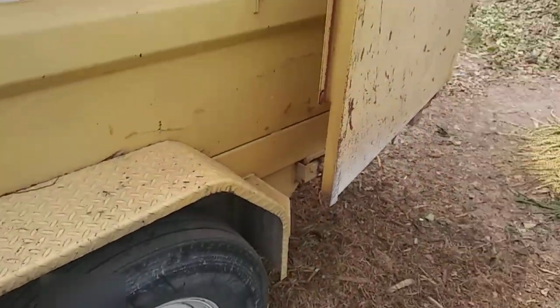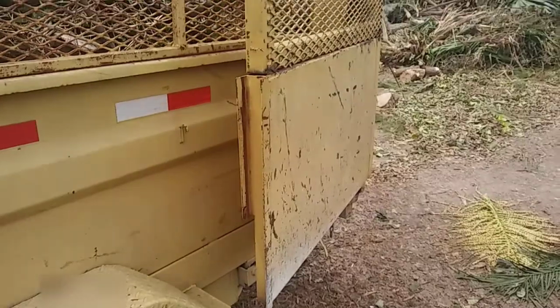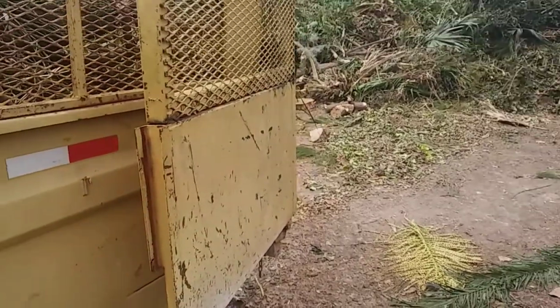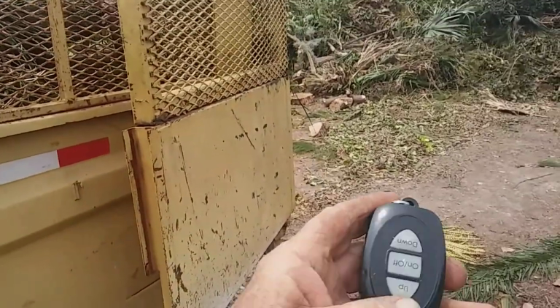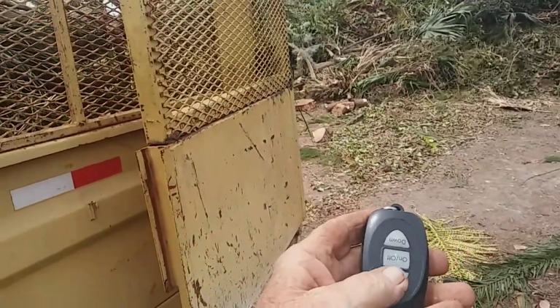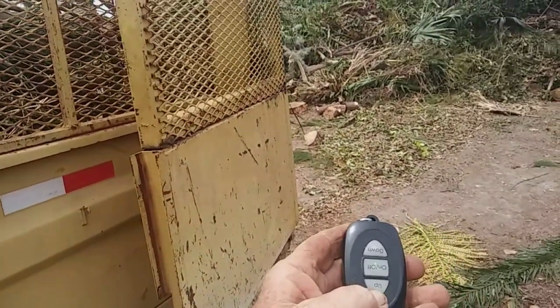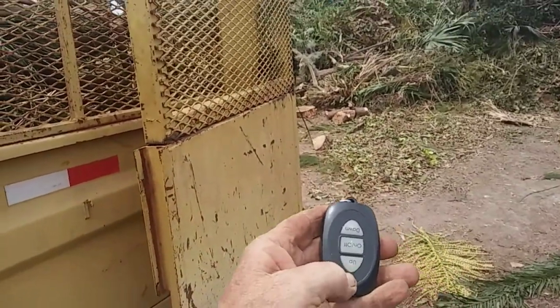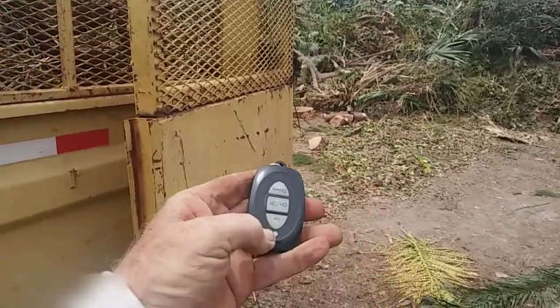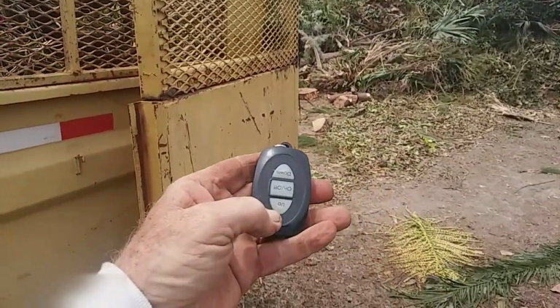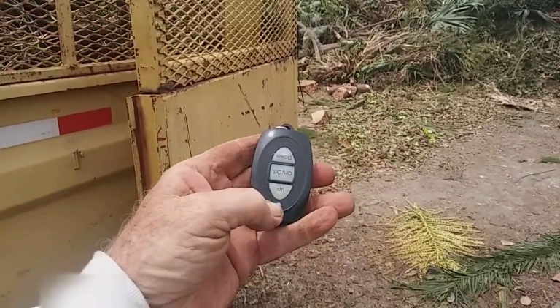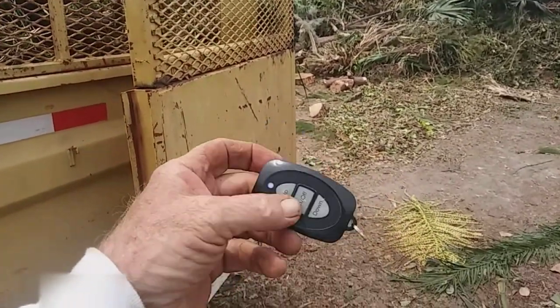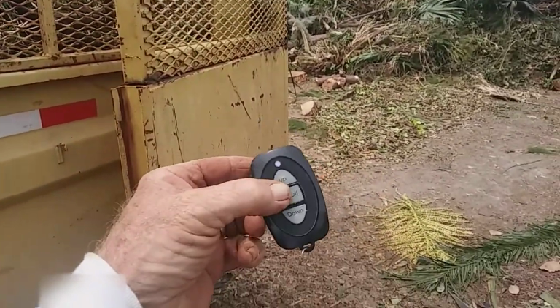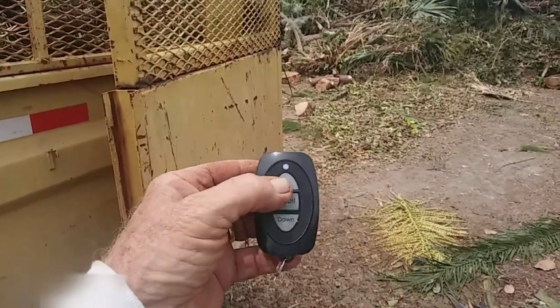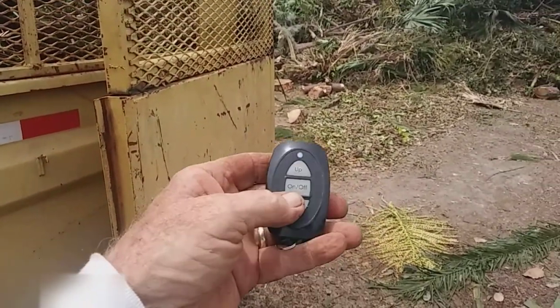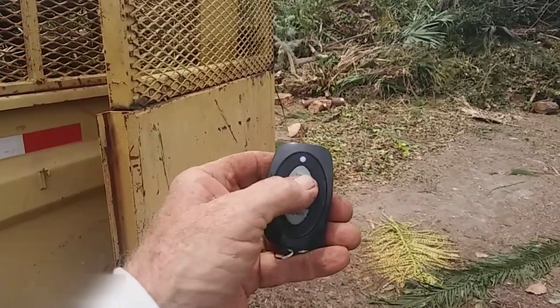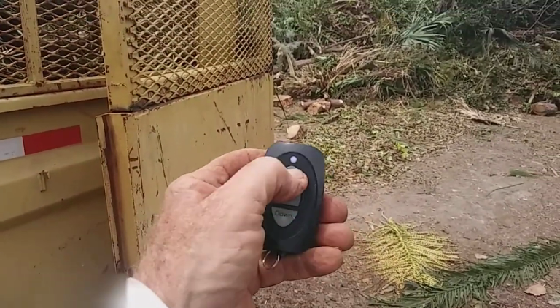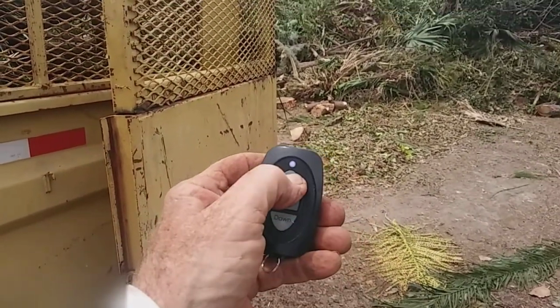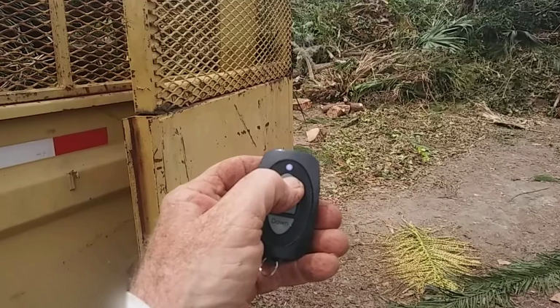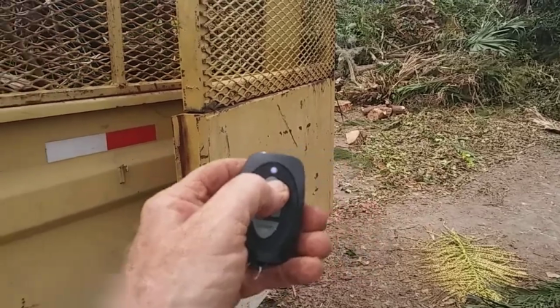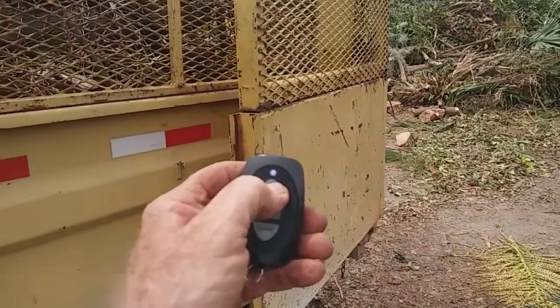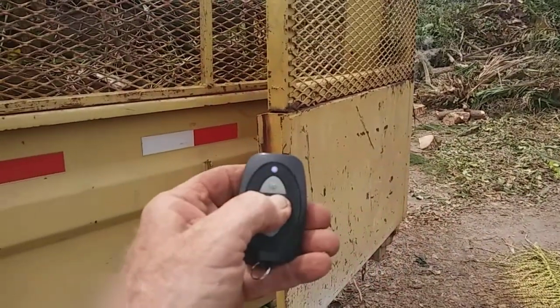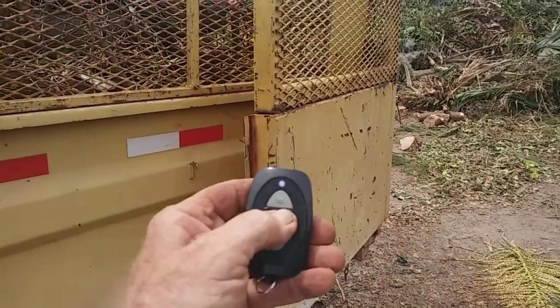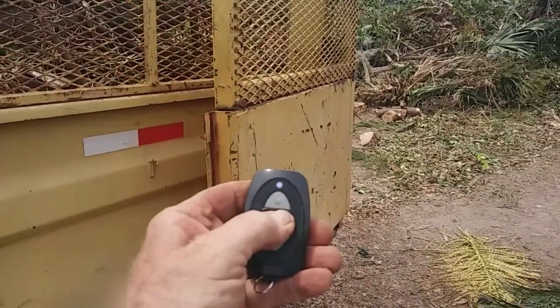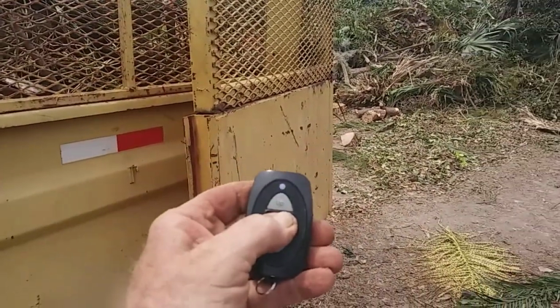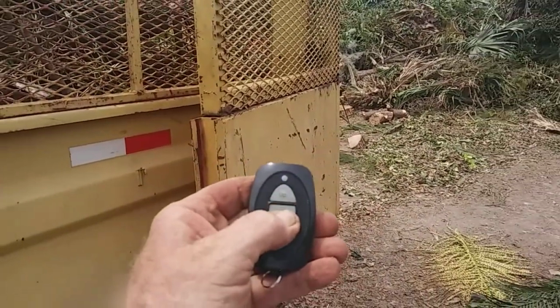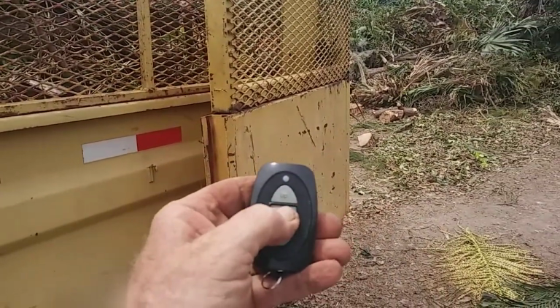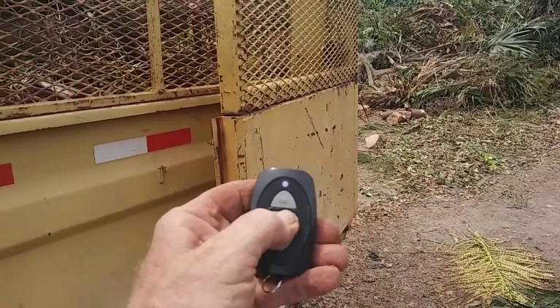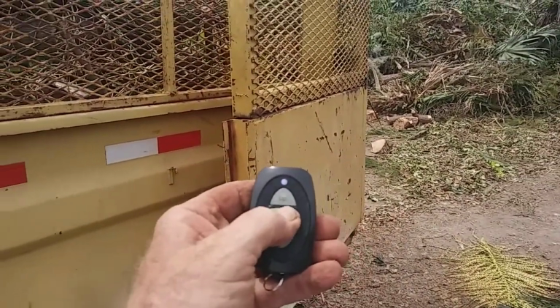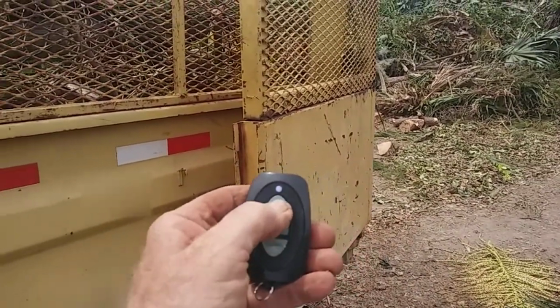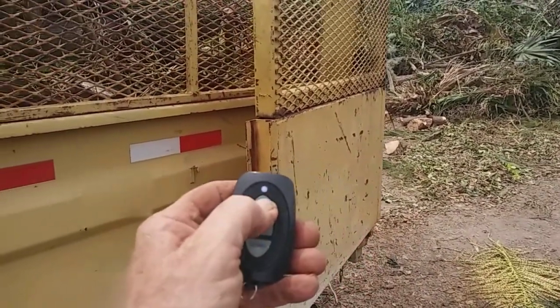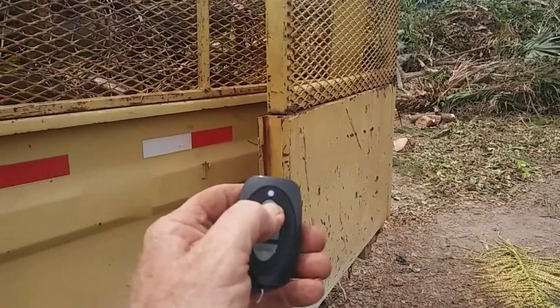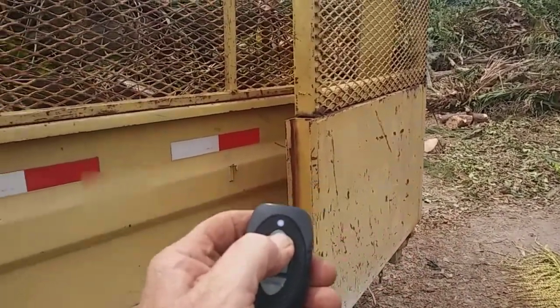Check this out — remote control. Up. Wait a minute, hit a button there. Go ahead and turn it on. There we go.